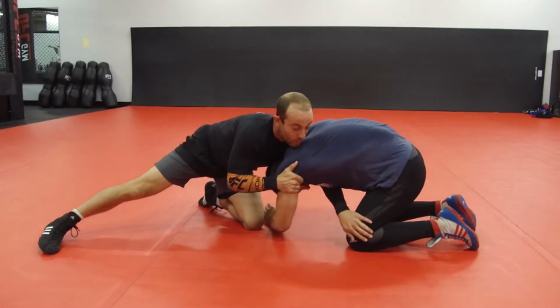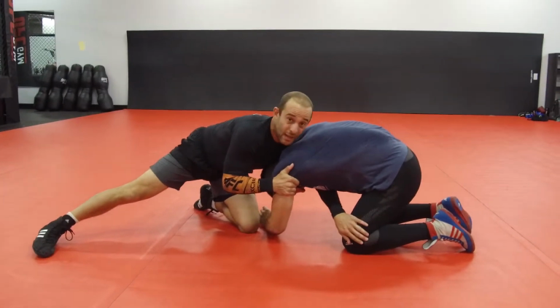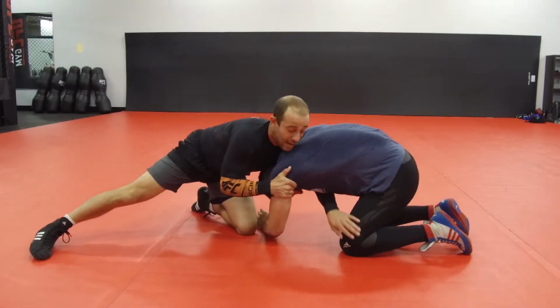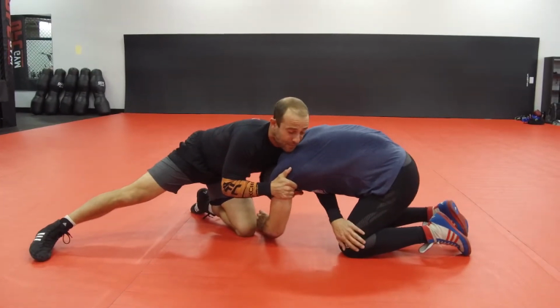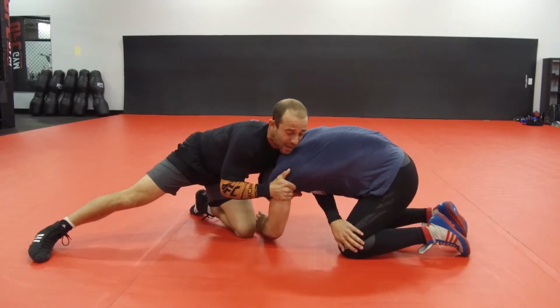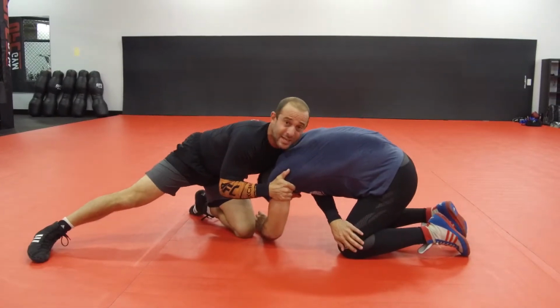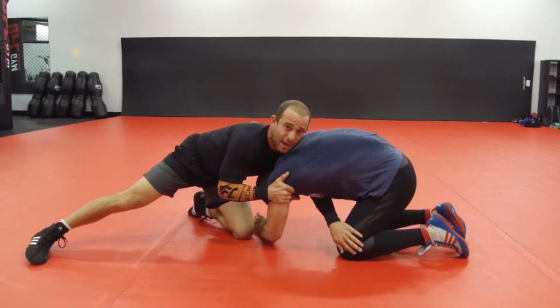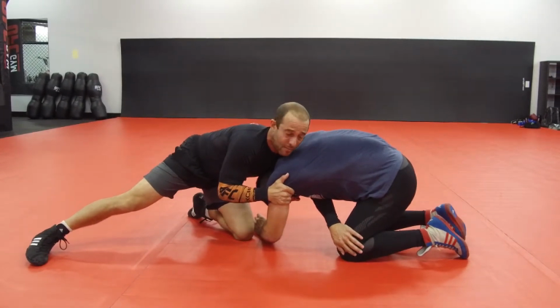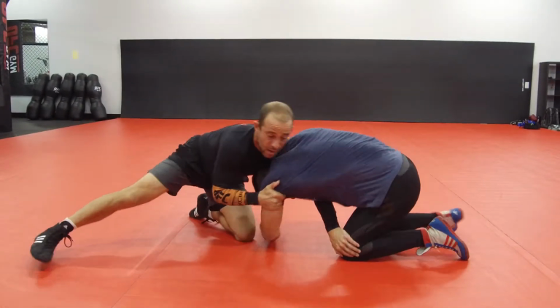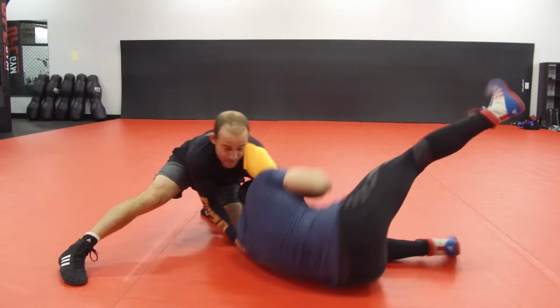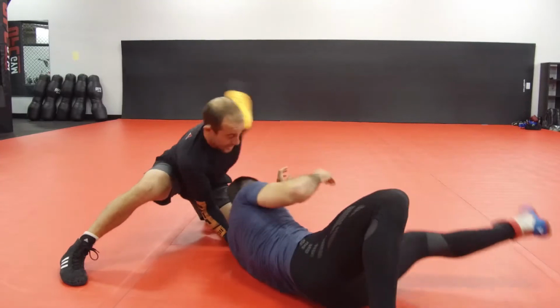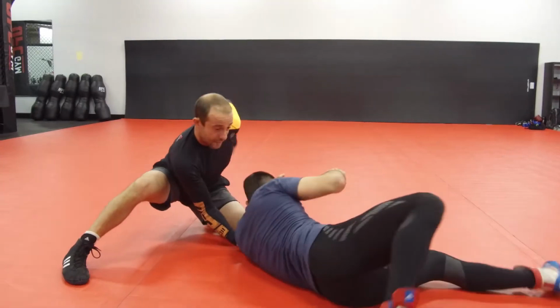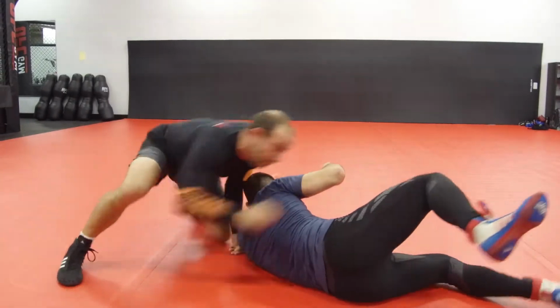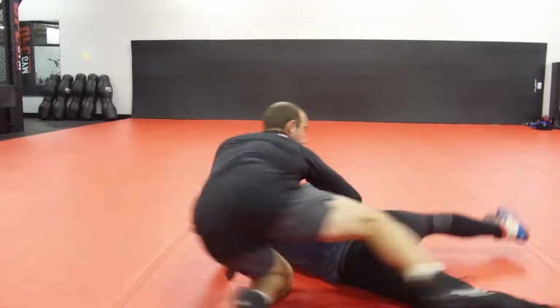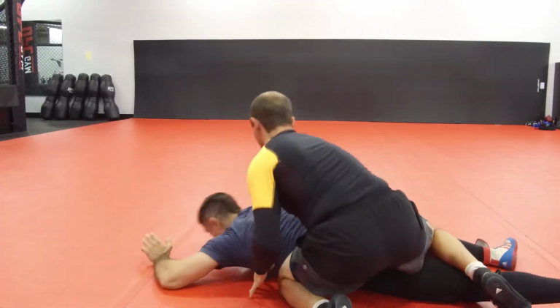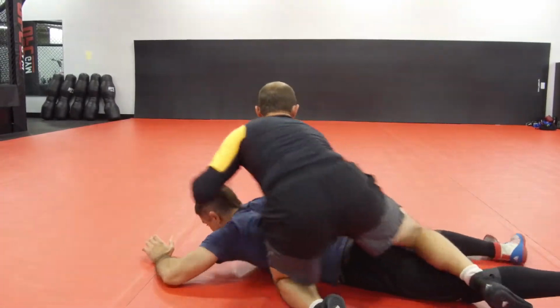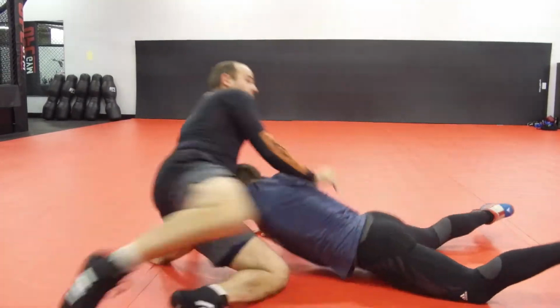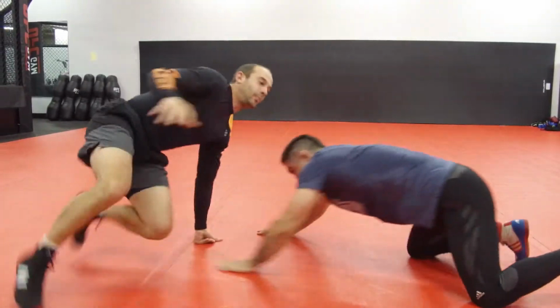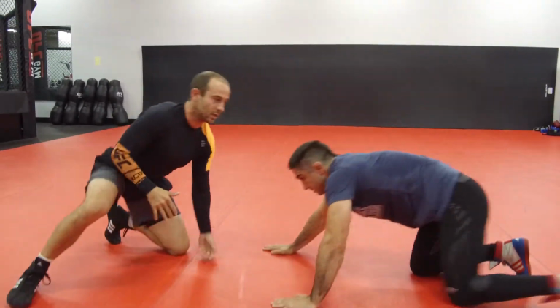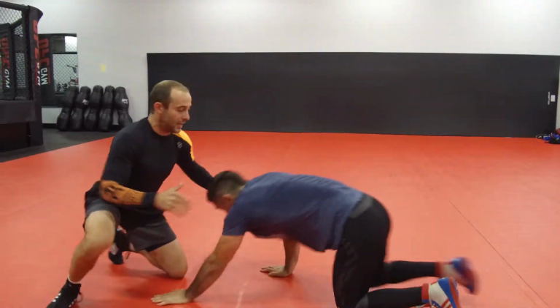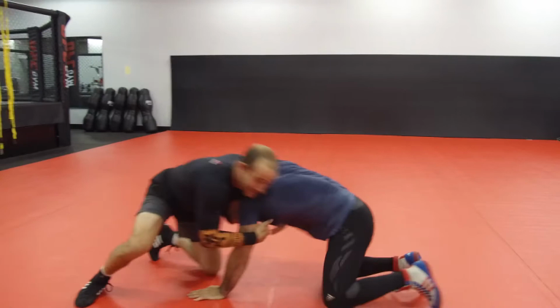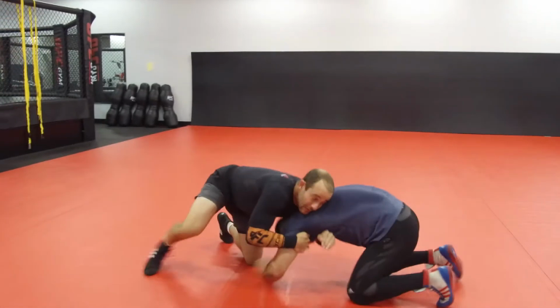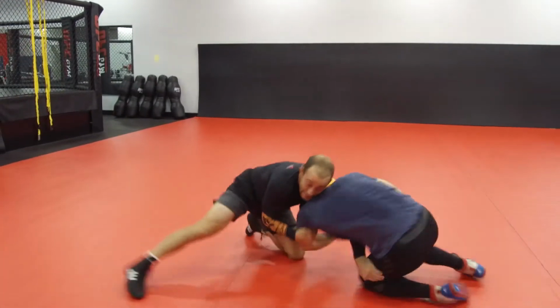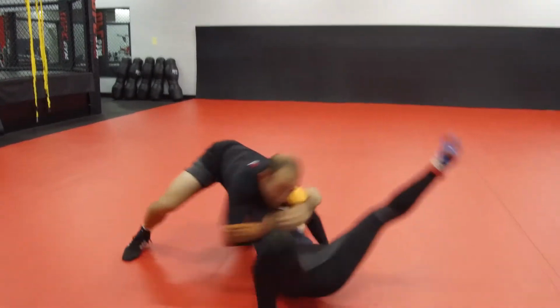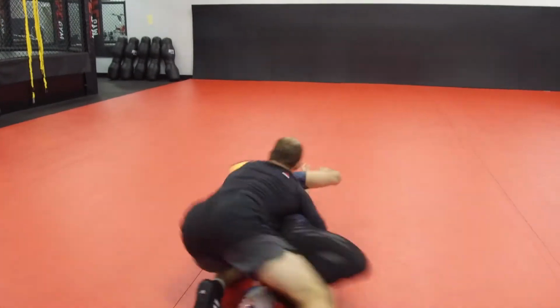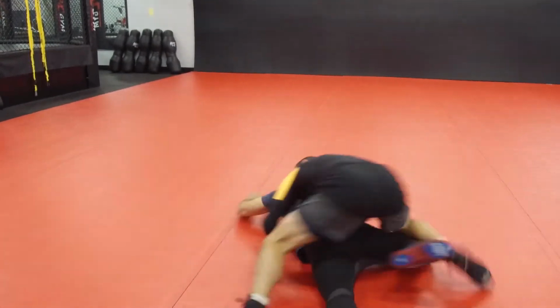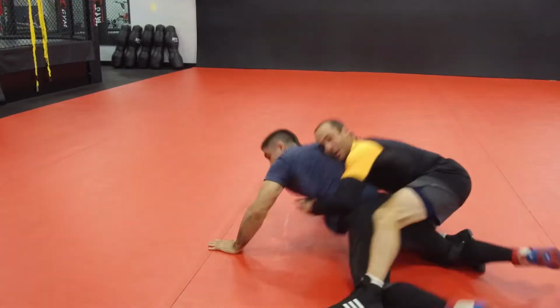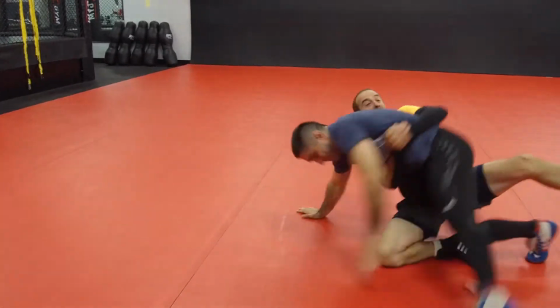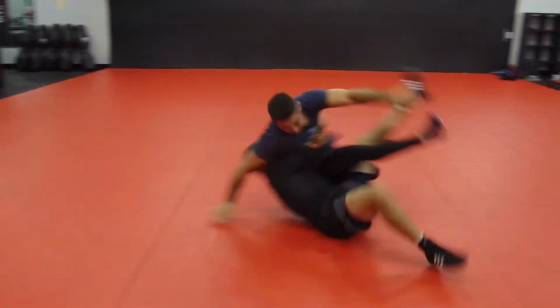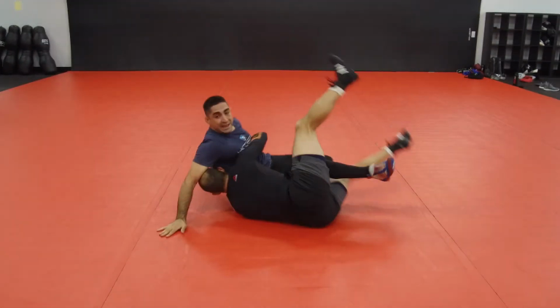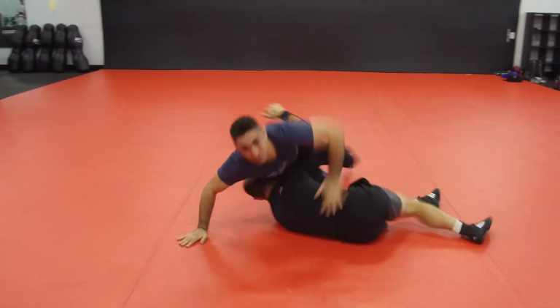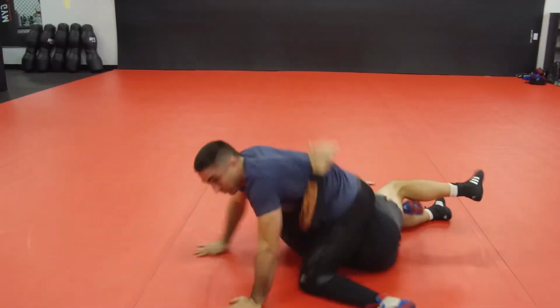When I hit that and I pop this knee out, I gotta yank my left arm out, pop it, yank the left arm out, circle around with that. Faster motion, it's gonna look like this. Wrestling with it — this is called a reversal.